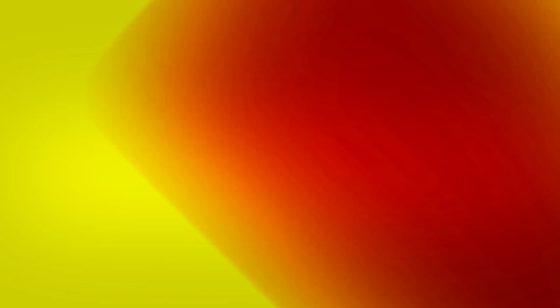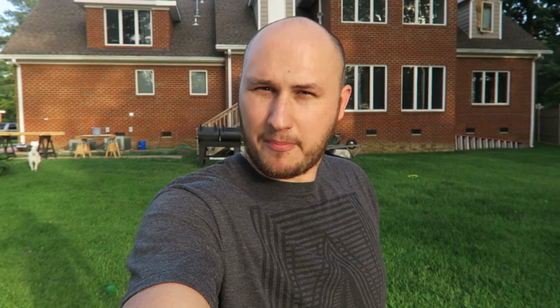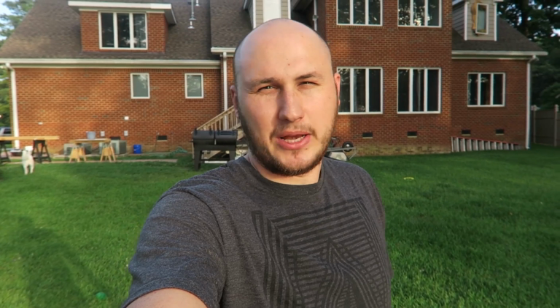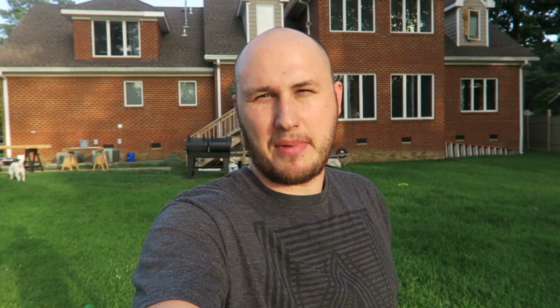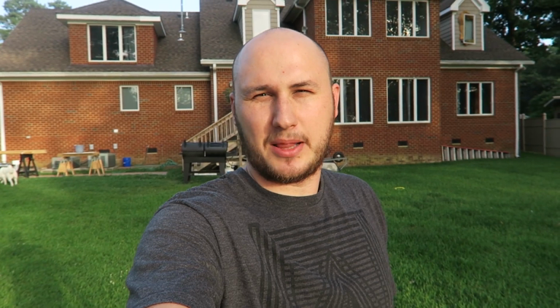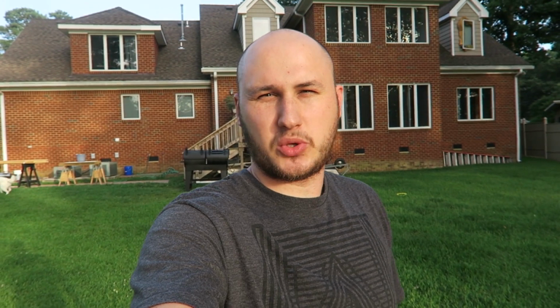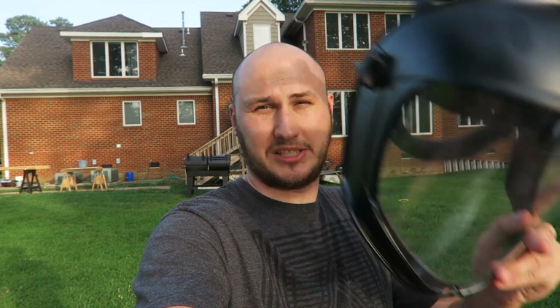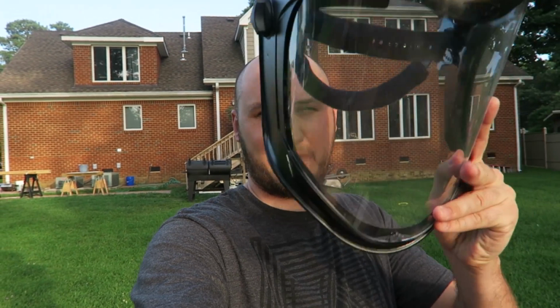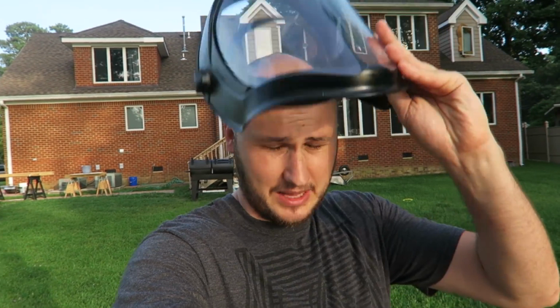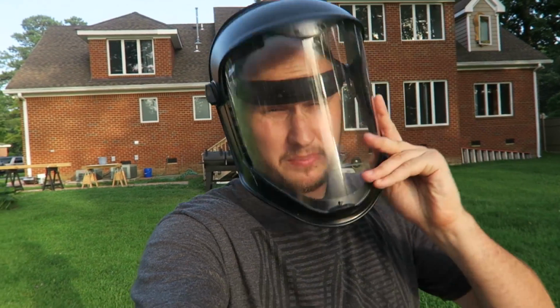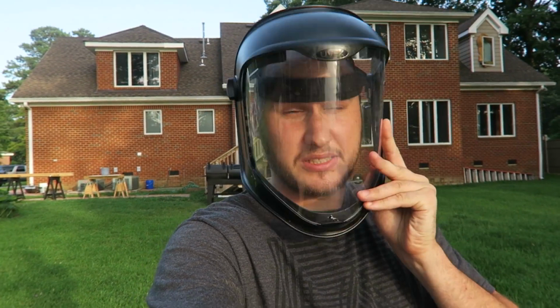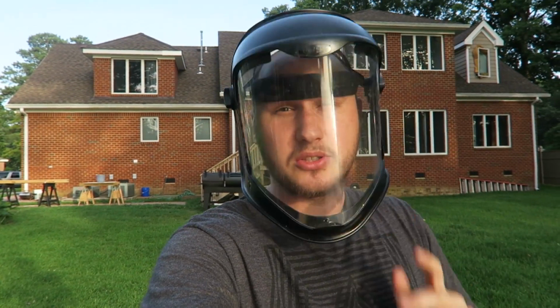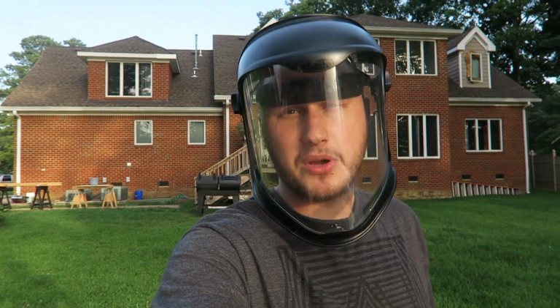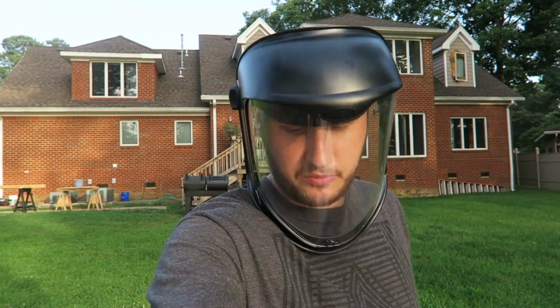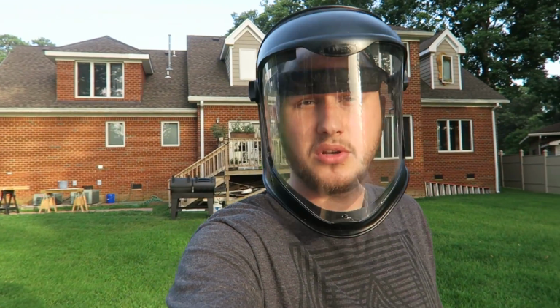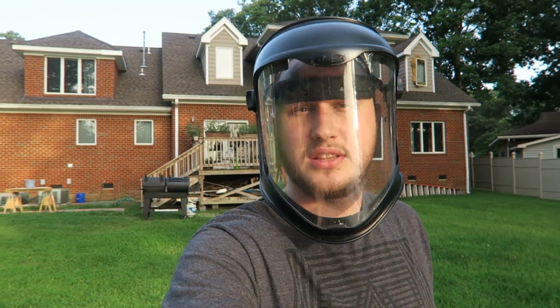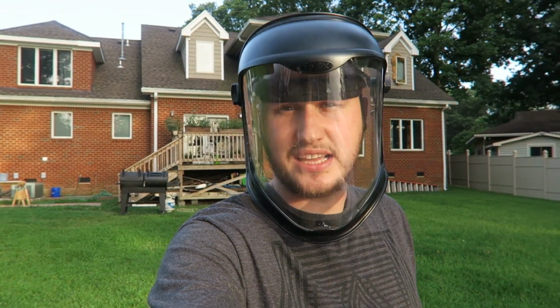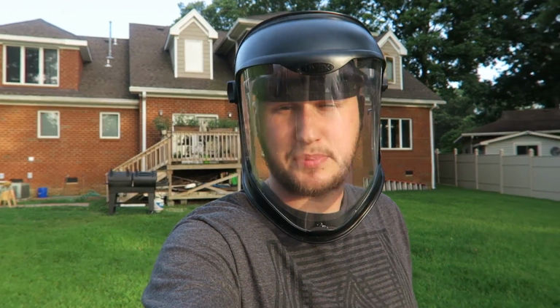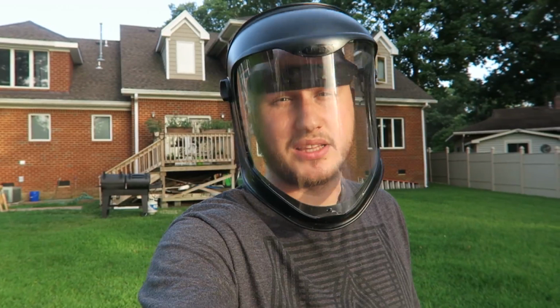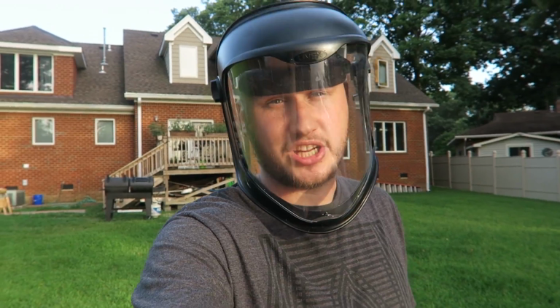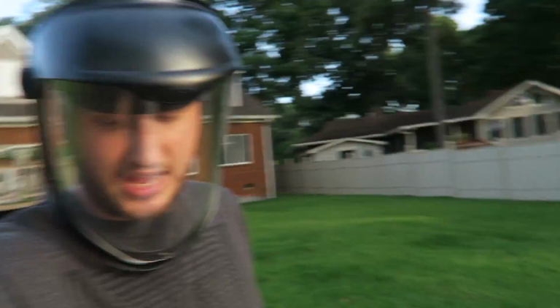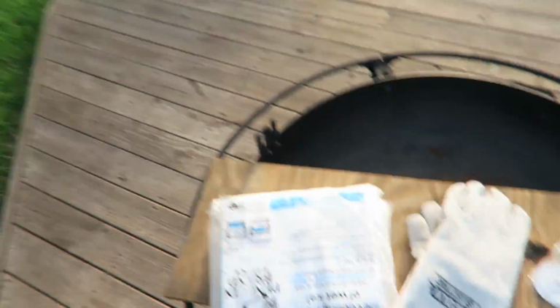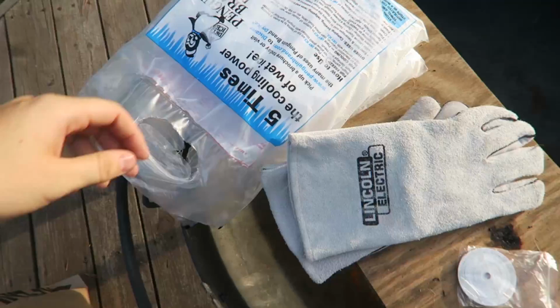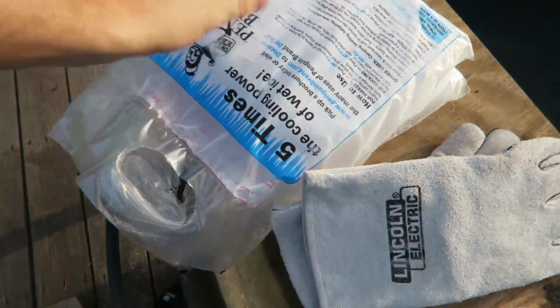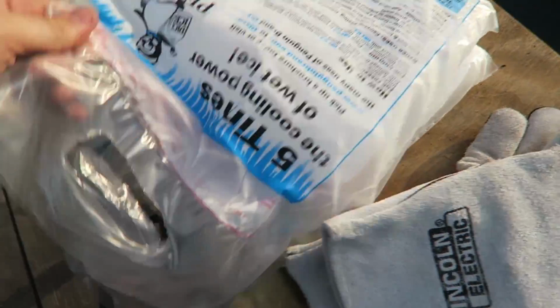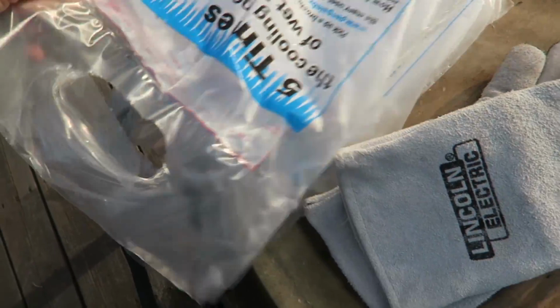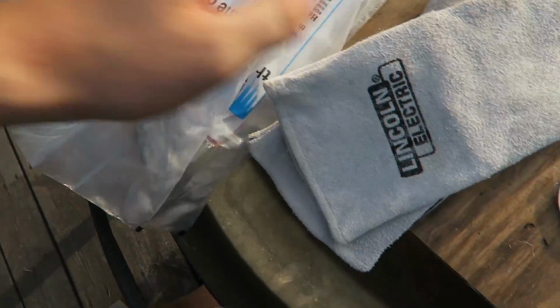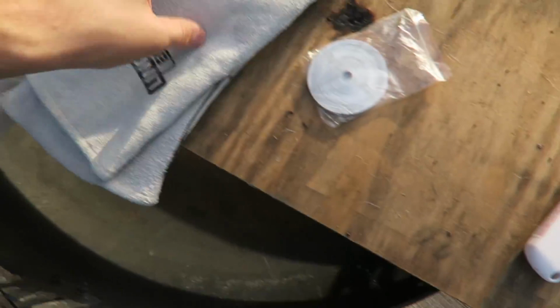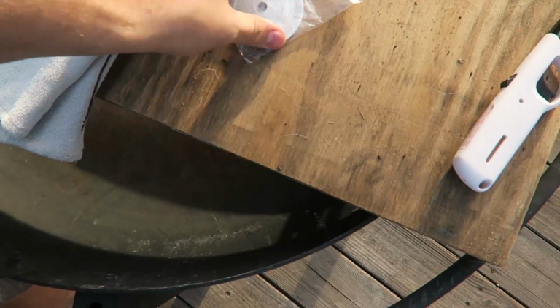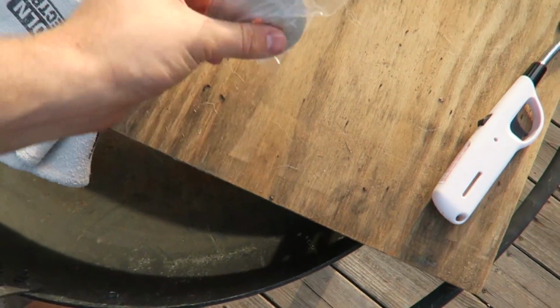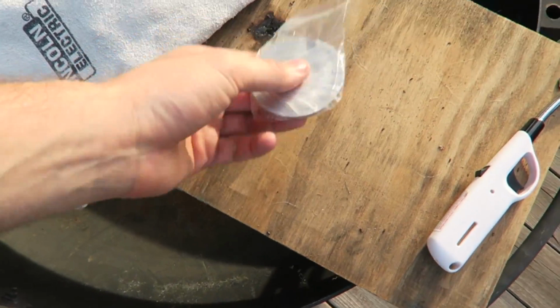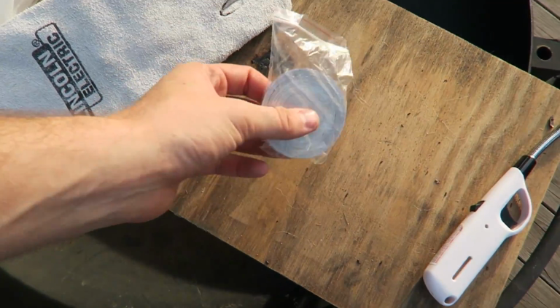What's up everybody, welcome back to my laboratory where safety is number one priority. Today we're gonna be doing a dry ice experiment. I got here two blocks of dry ice and magnesium ribbon.